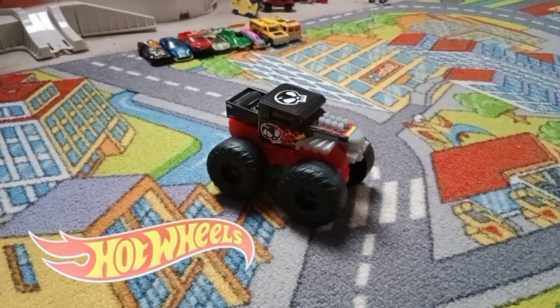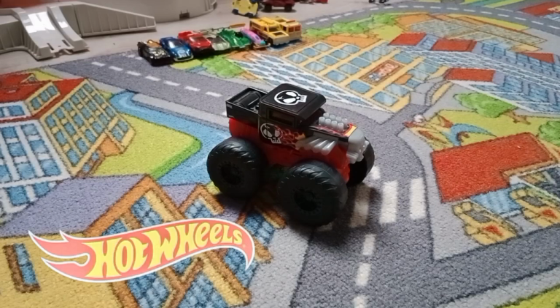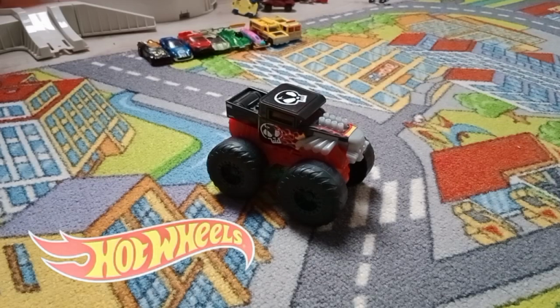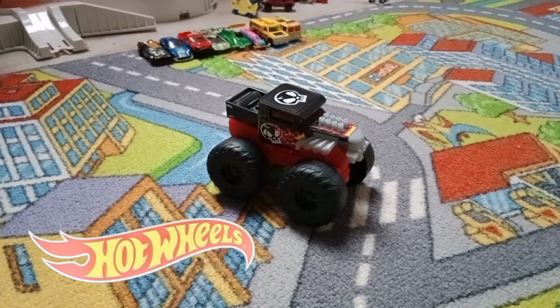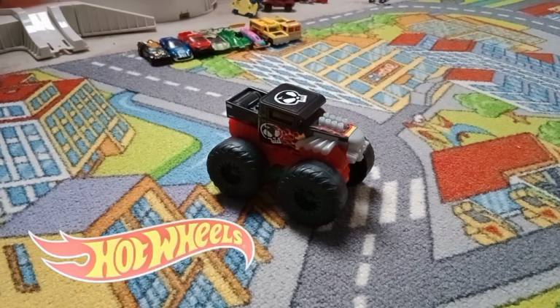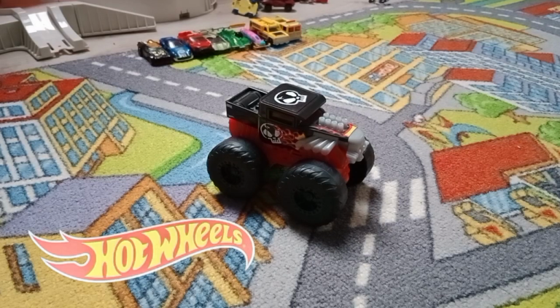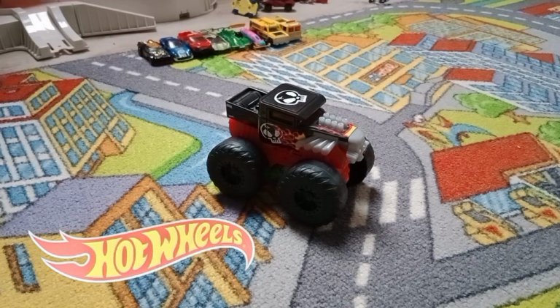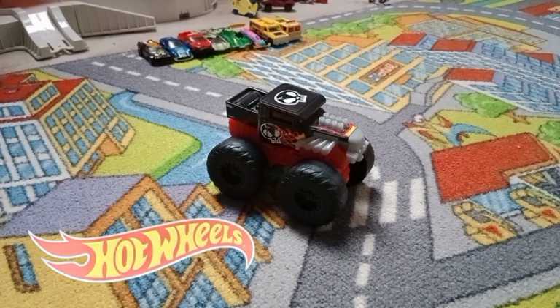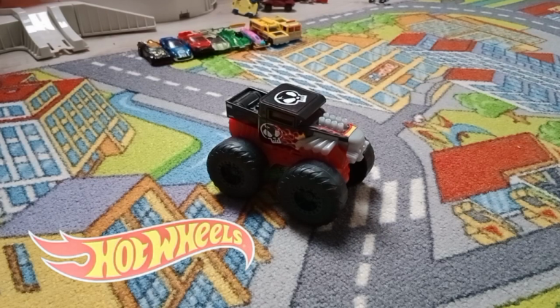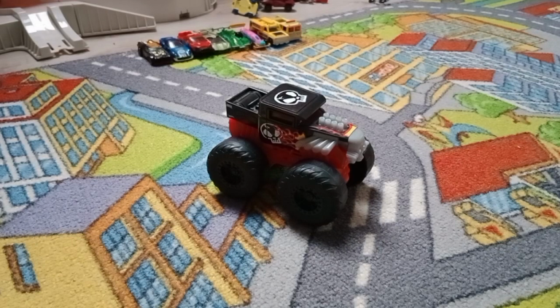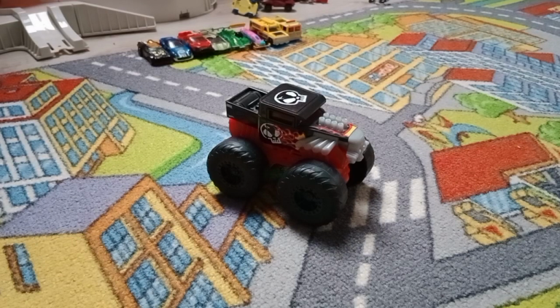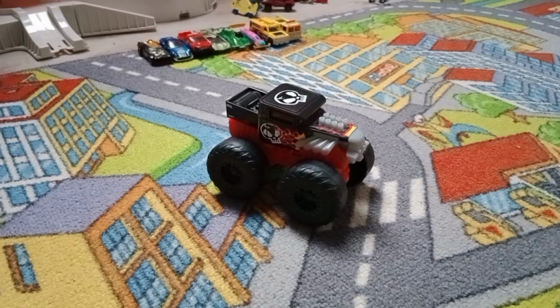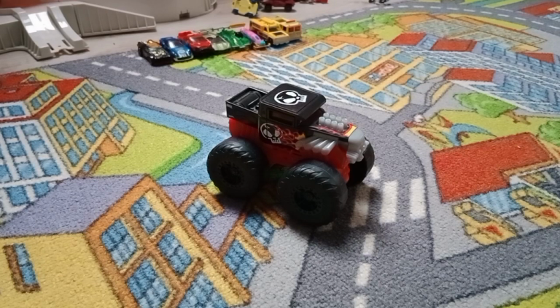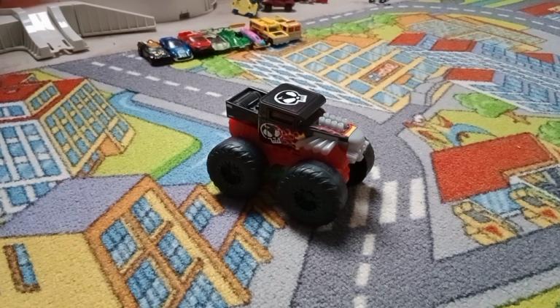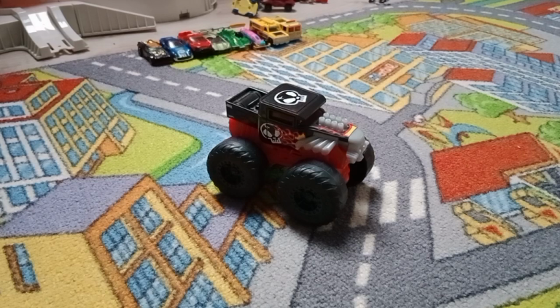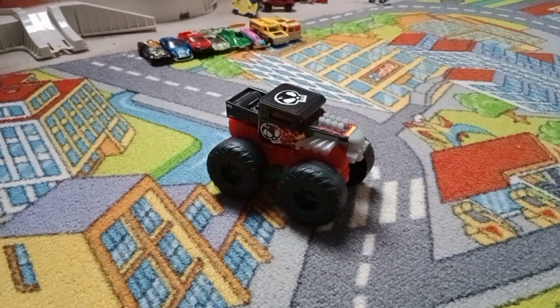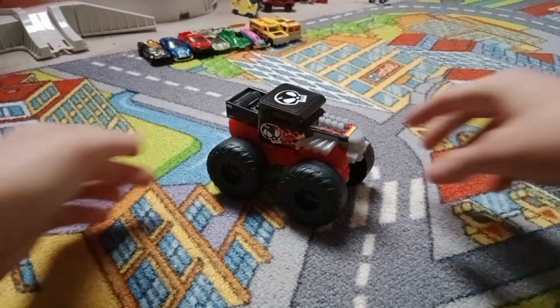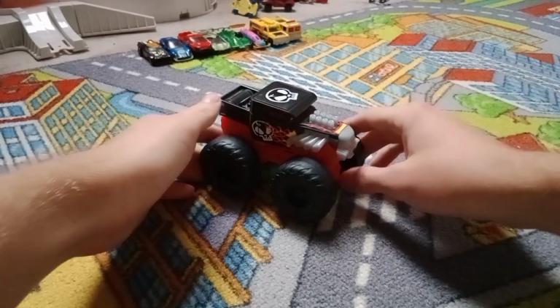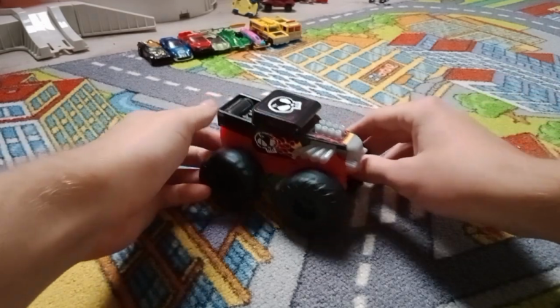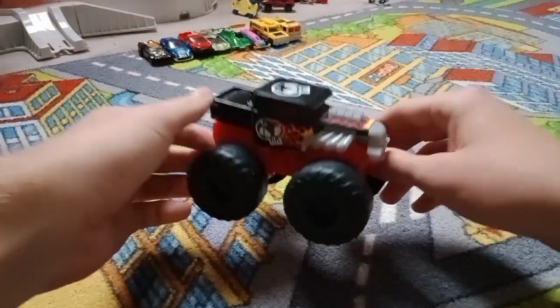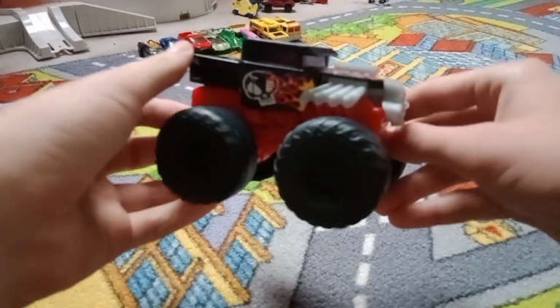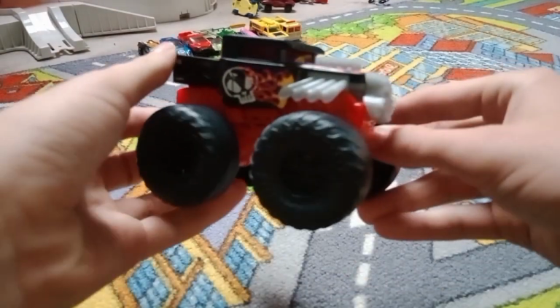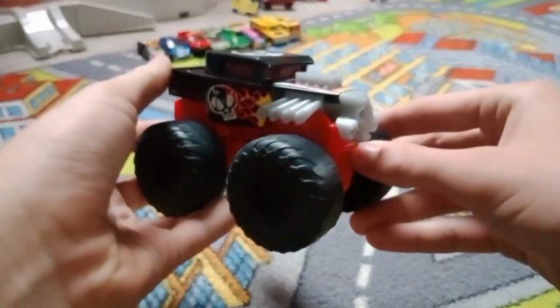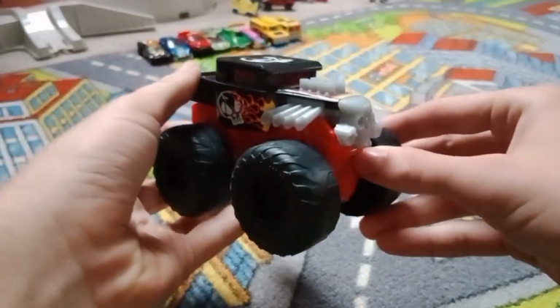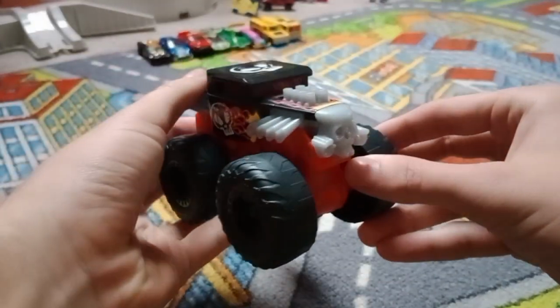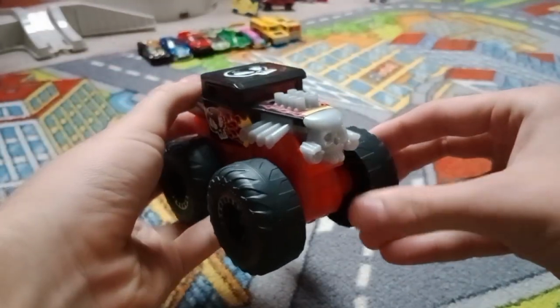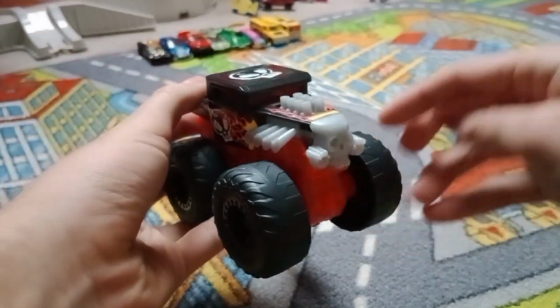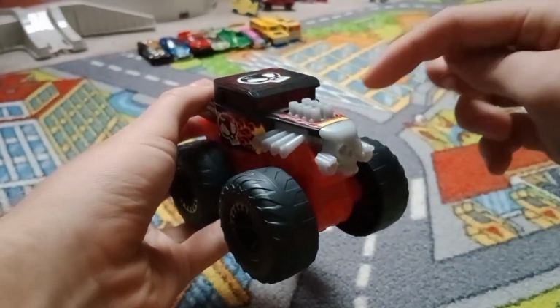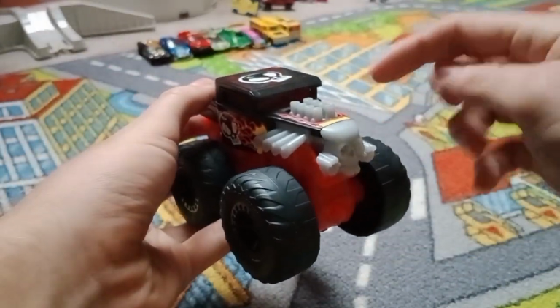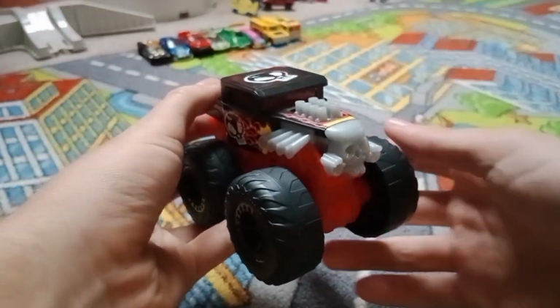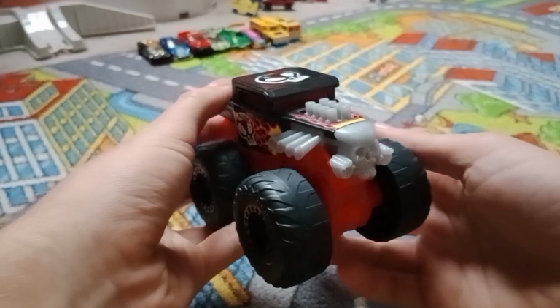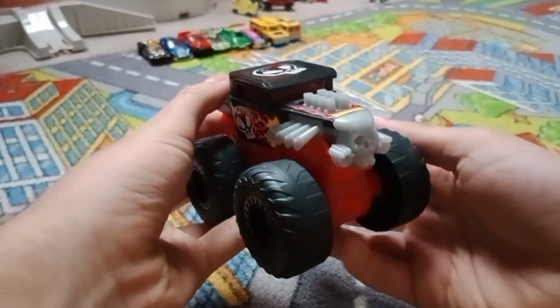Hello guys, today I'm going to show you Hot Wheels Monster Truck's Roaring Wreckers Bone Shaker. This is my first ever Roaring Wreckers toy monster truck.